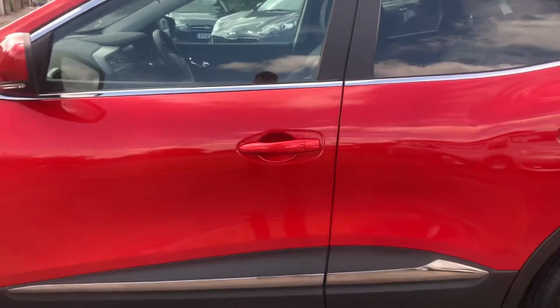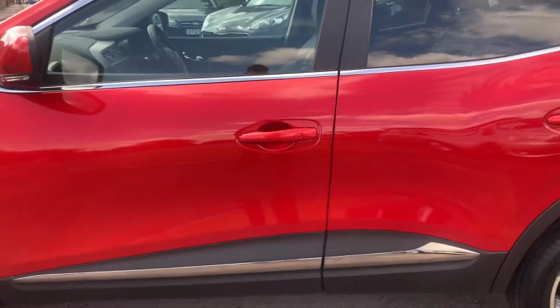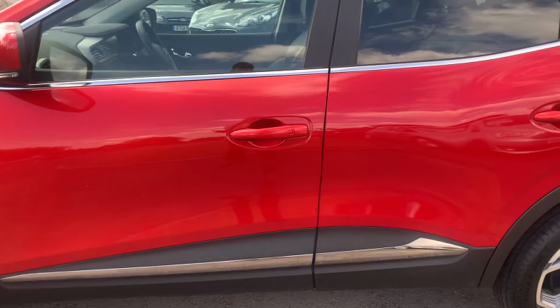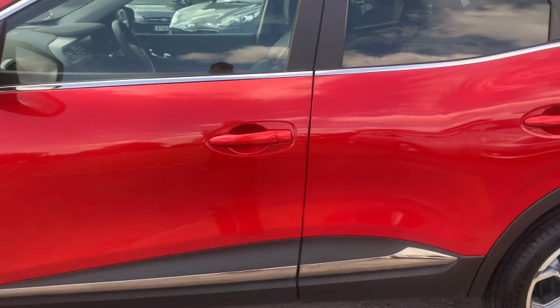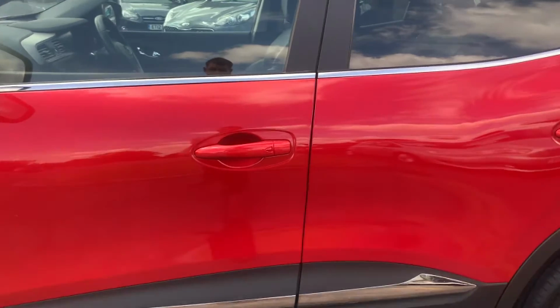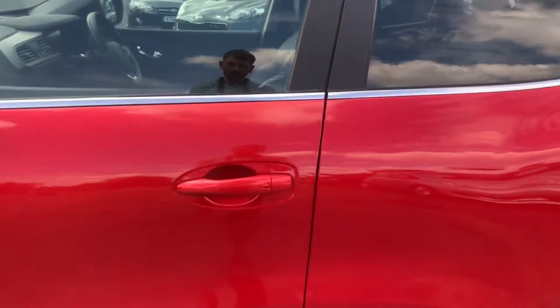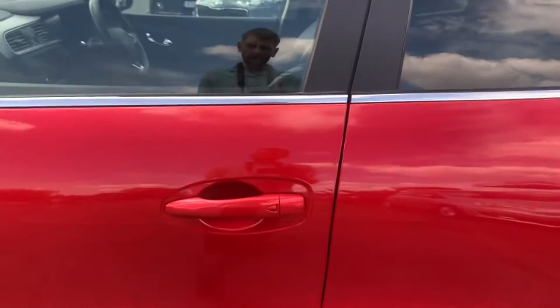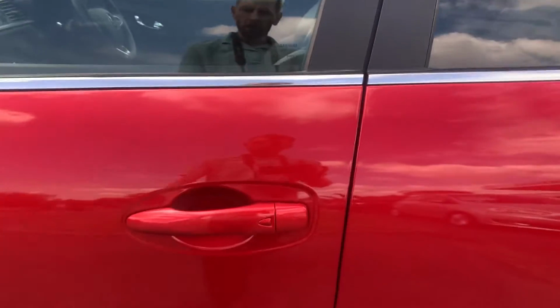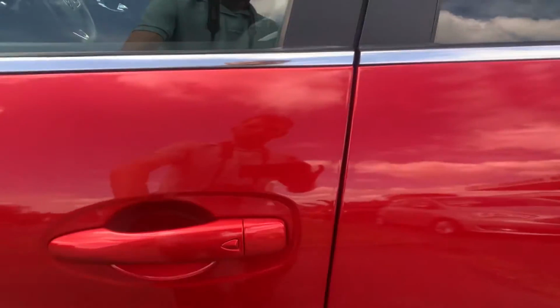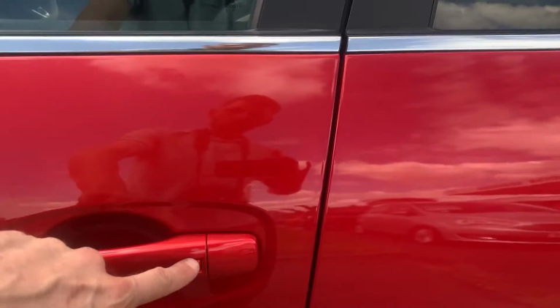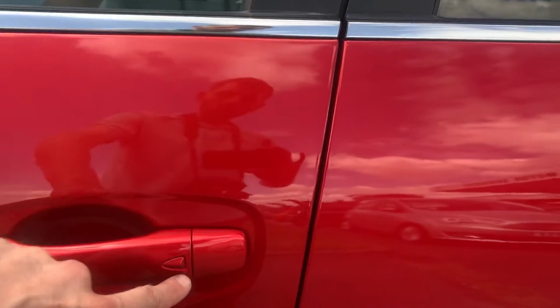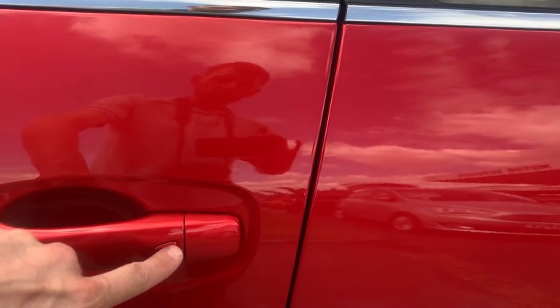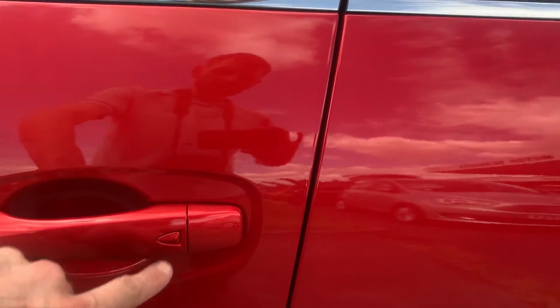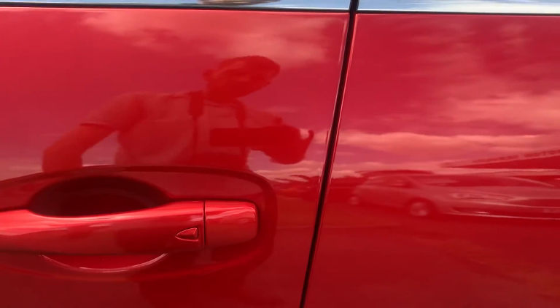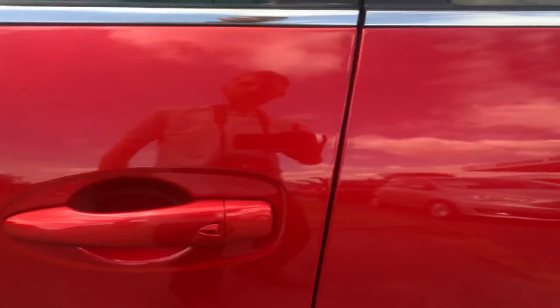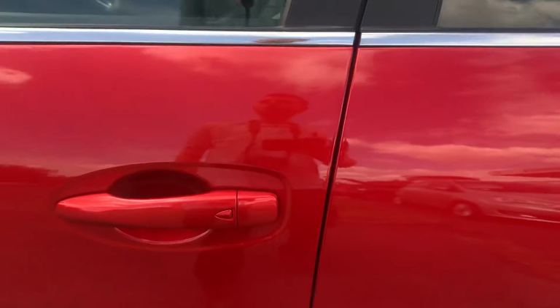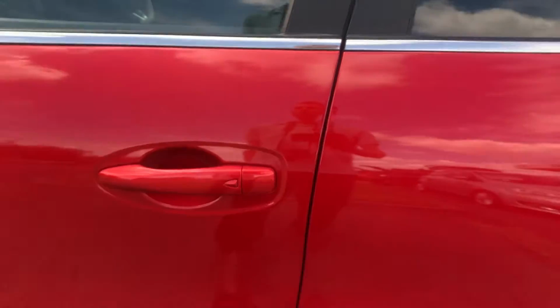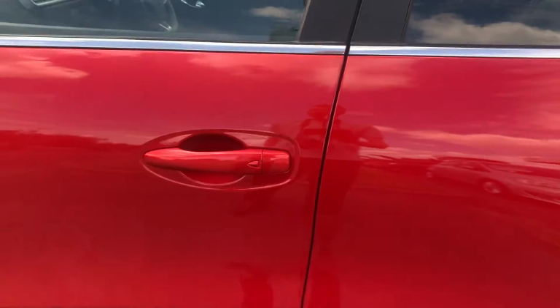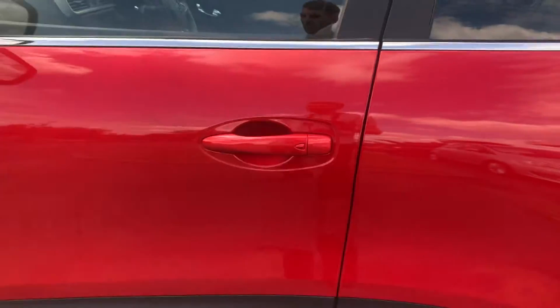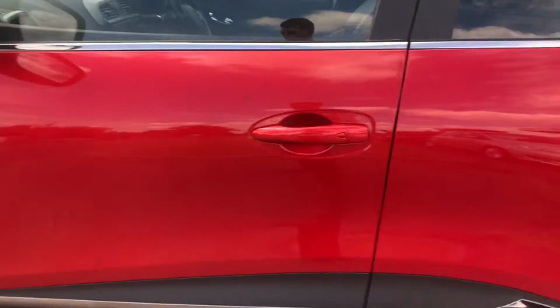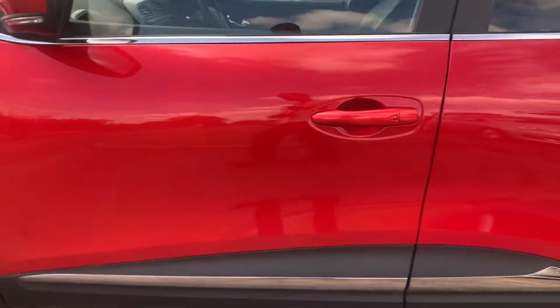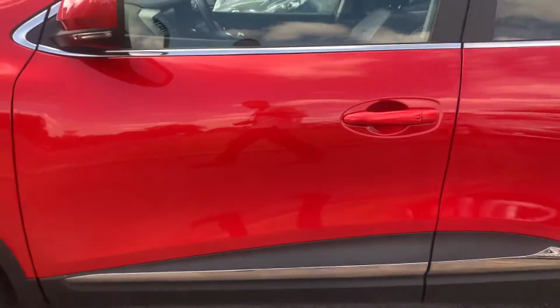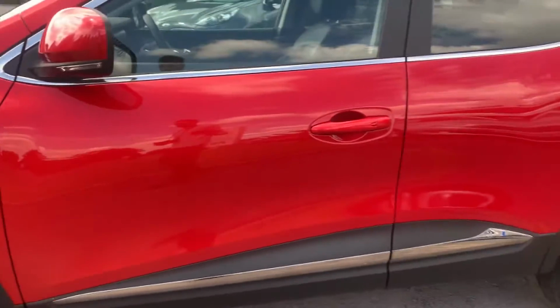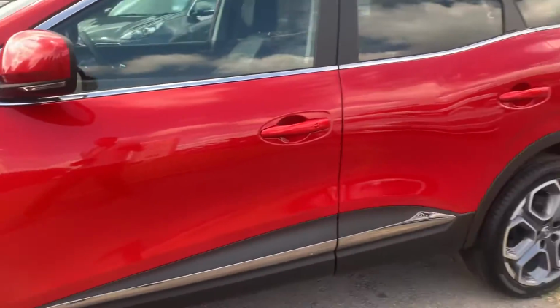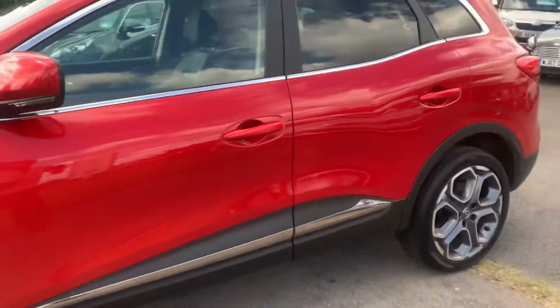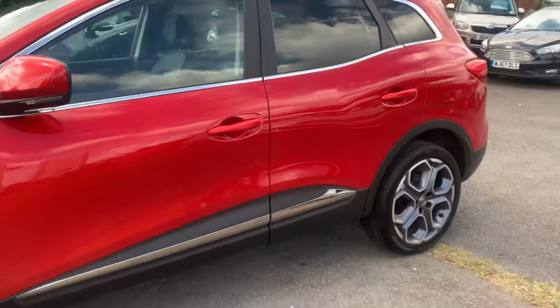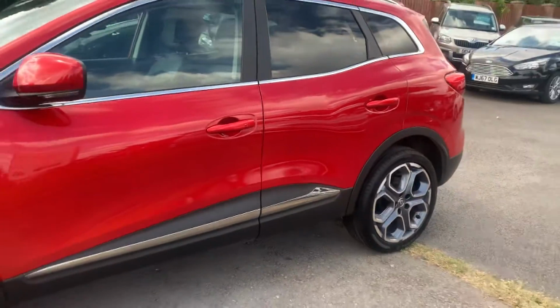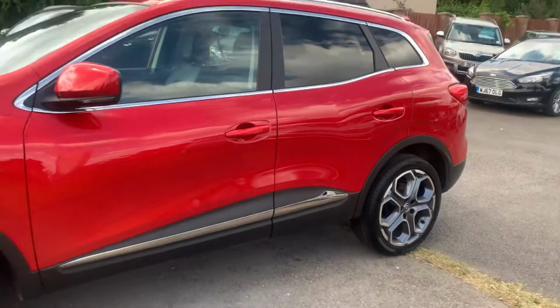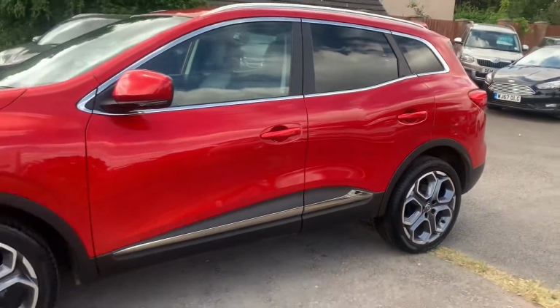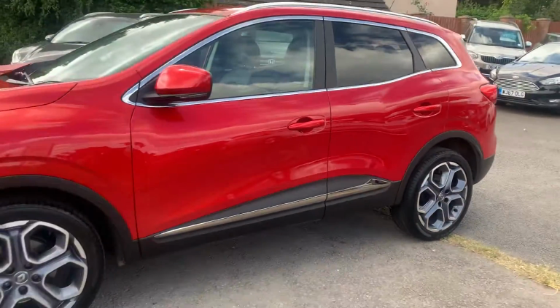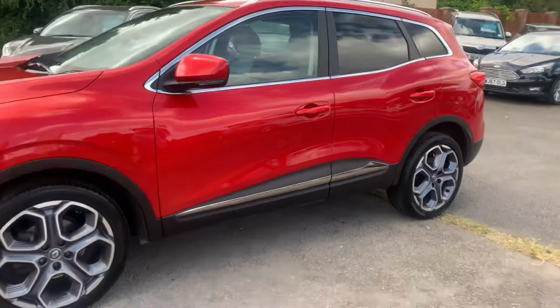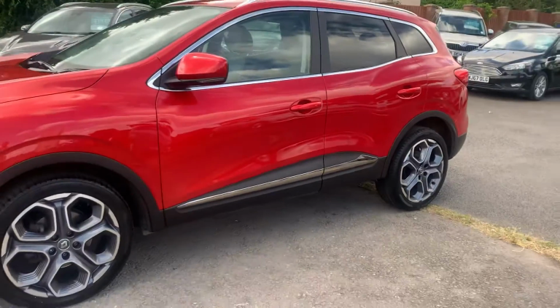Keyless entry — so as long as you've got the key, walk up, press that button and that will unlock the car, and it will automatically lock as you walk away.